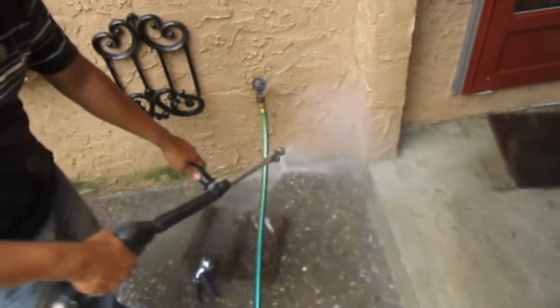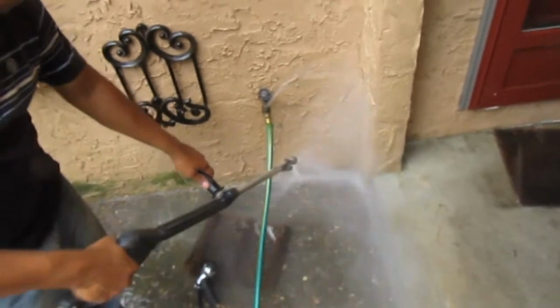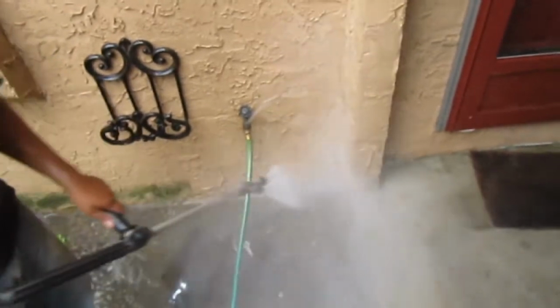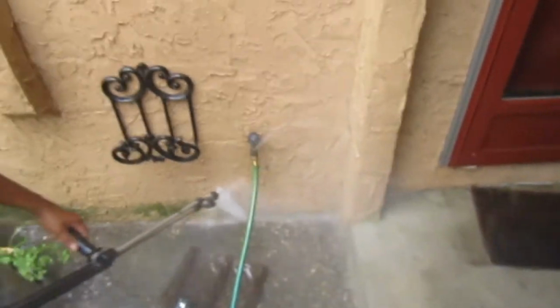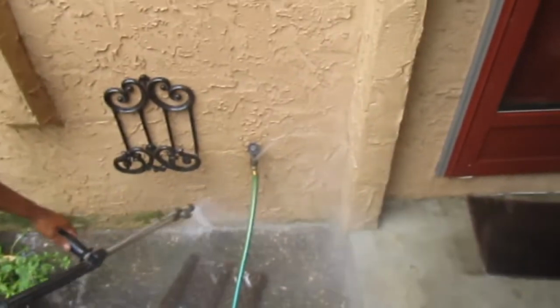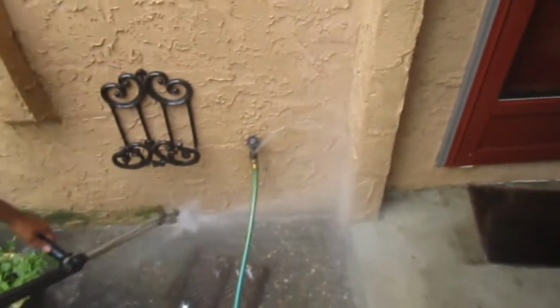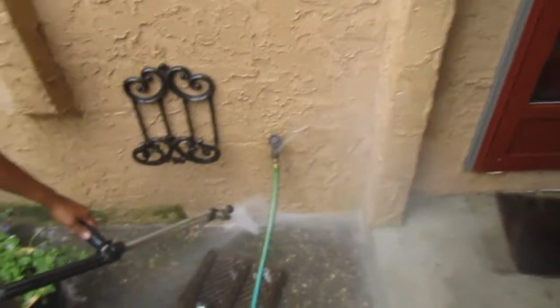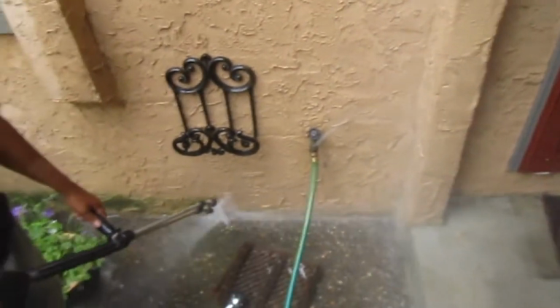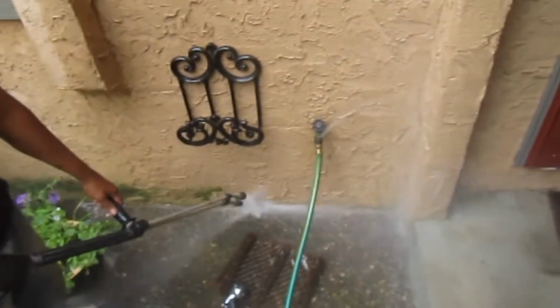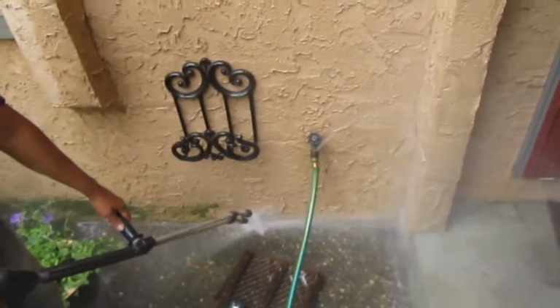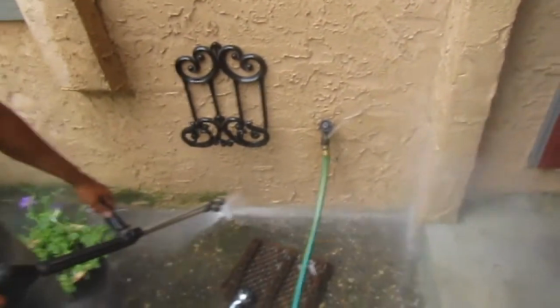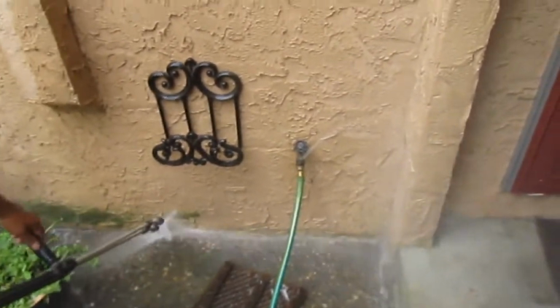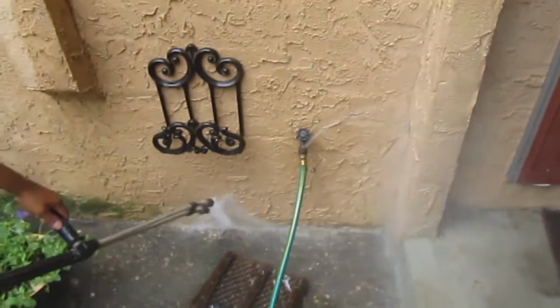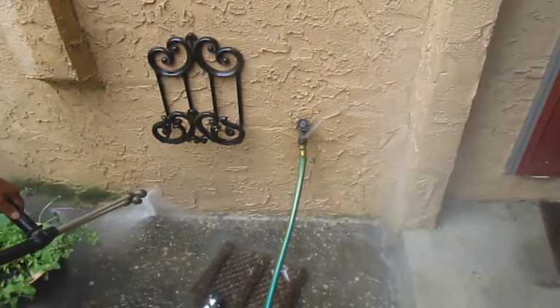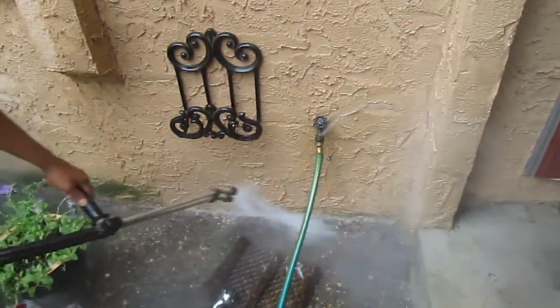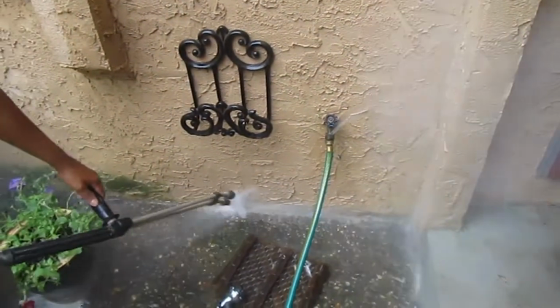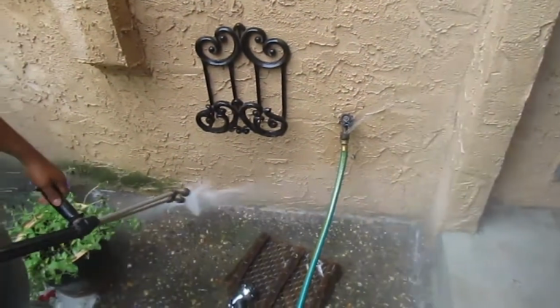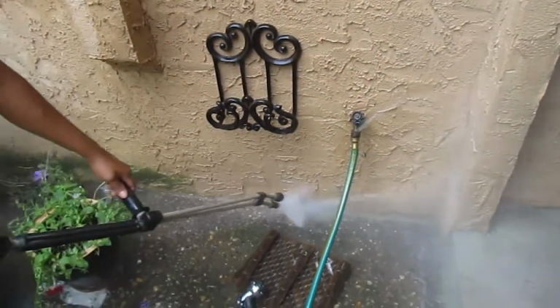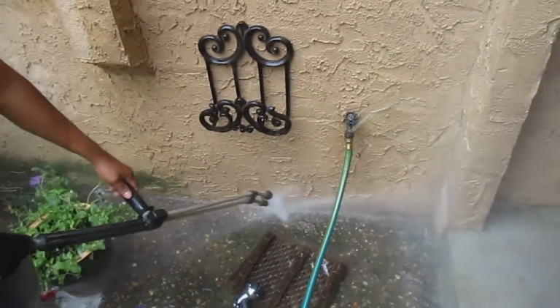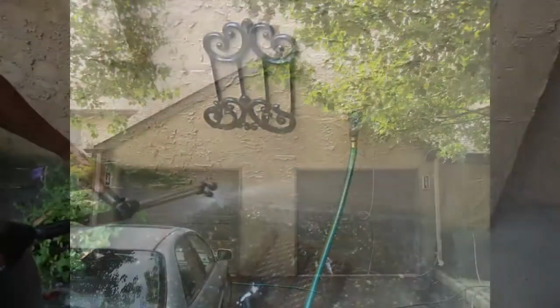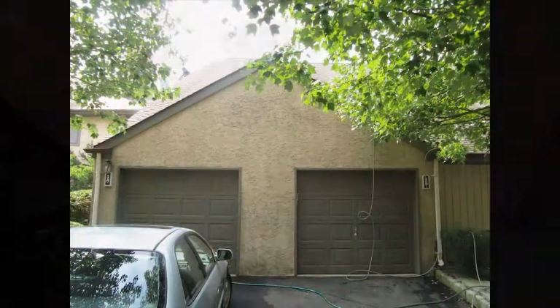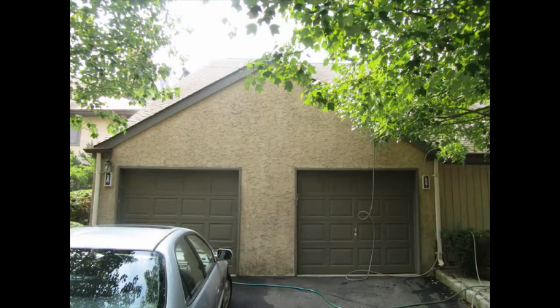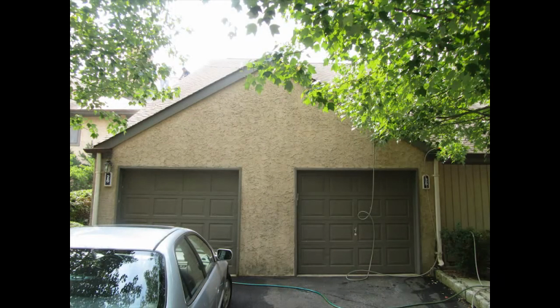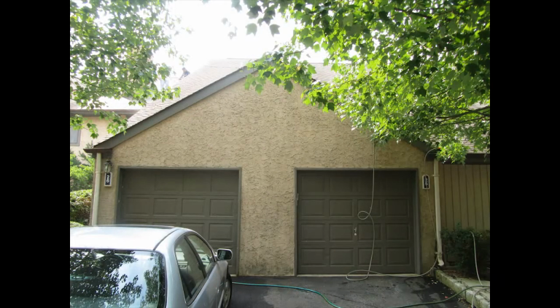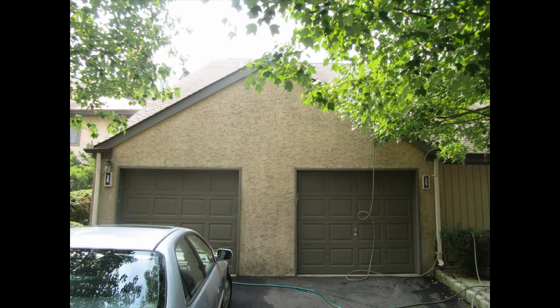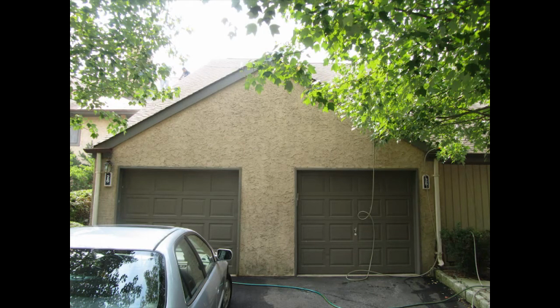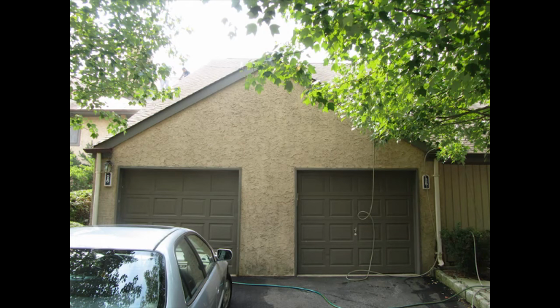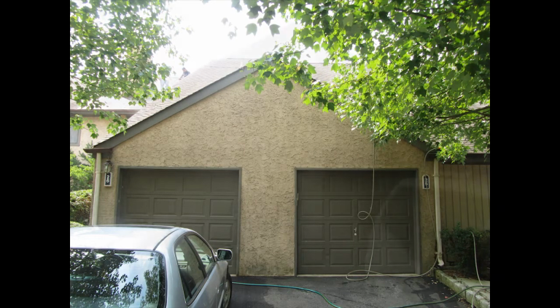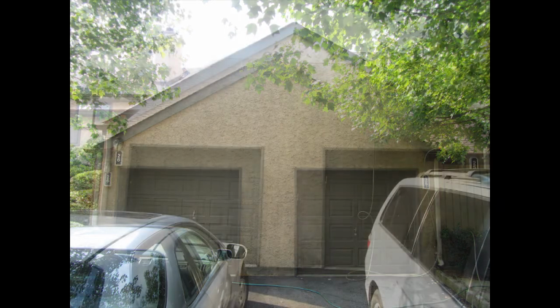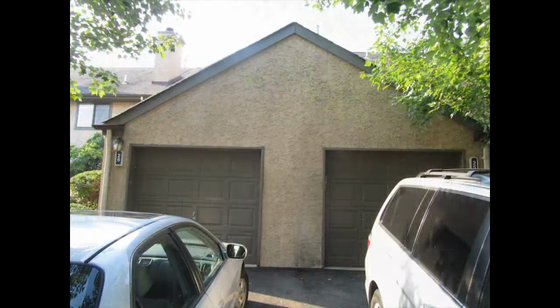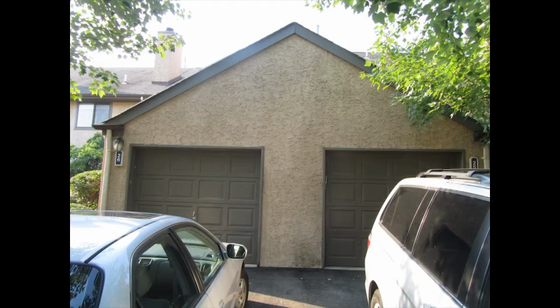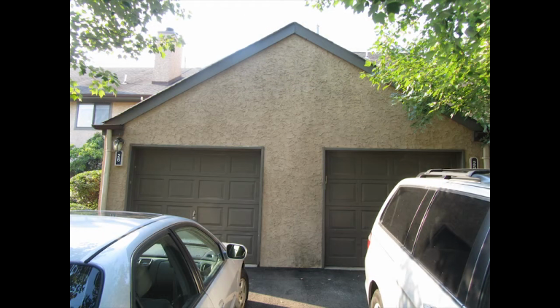Here we're showing the algae coming off the stucco on the bottom — that comes off pretty effectively. We also get the heavy duty black stains off and a good portion of the lighter stains. Stucco is a harder surface to clean than vinyl or clapboard.